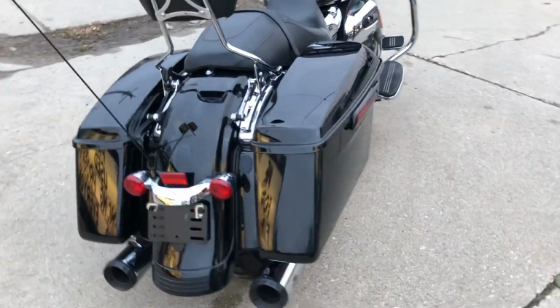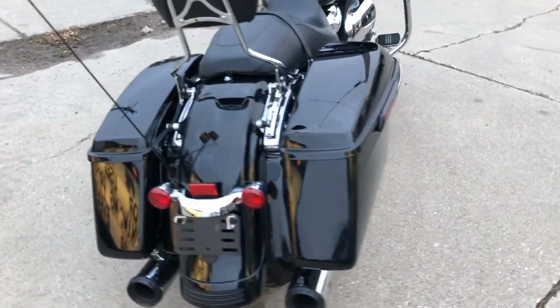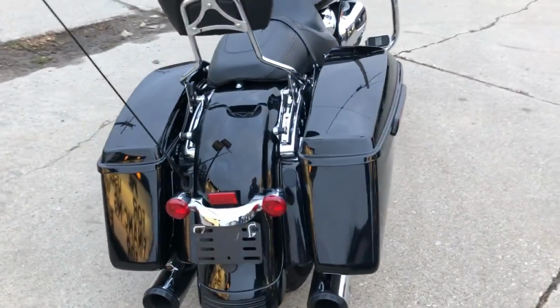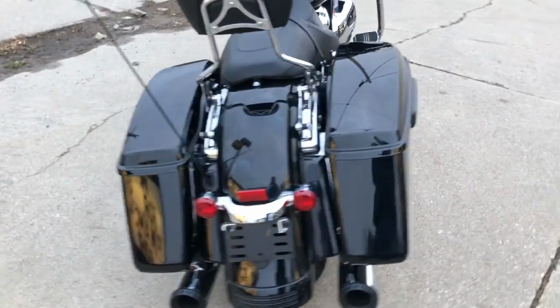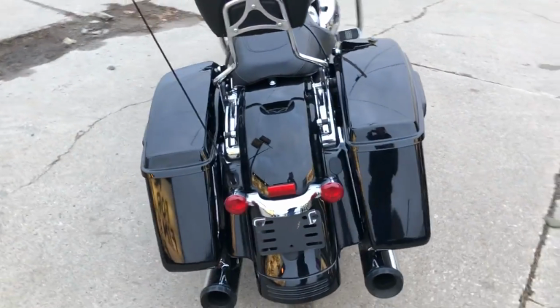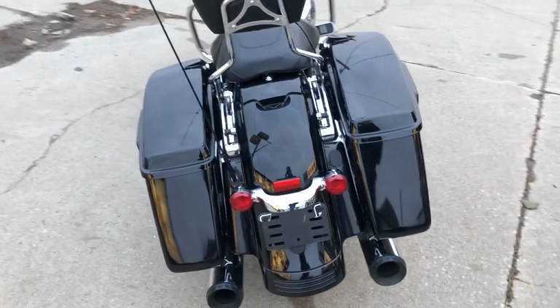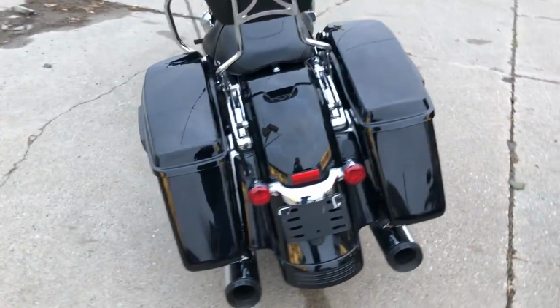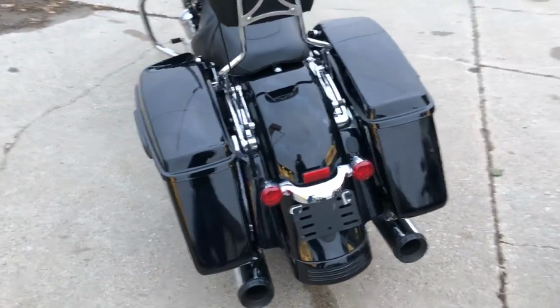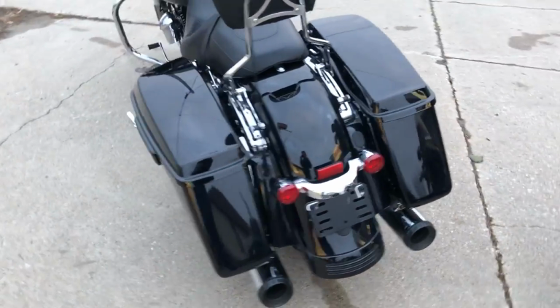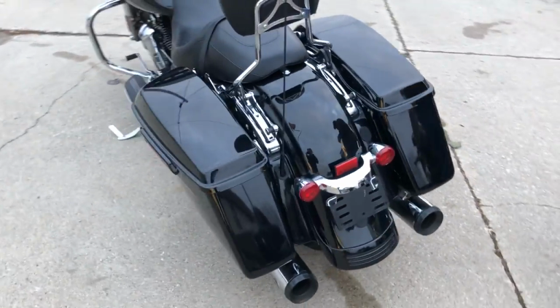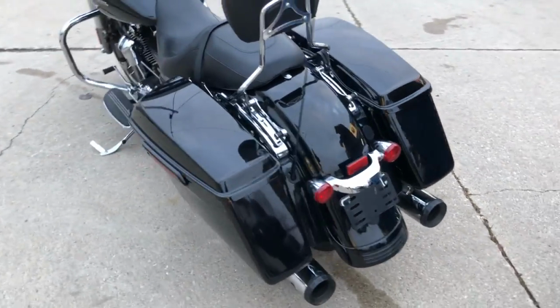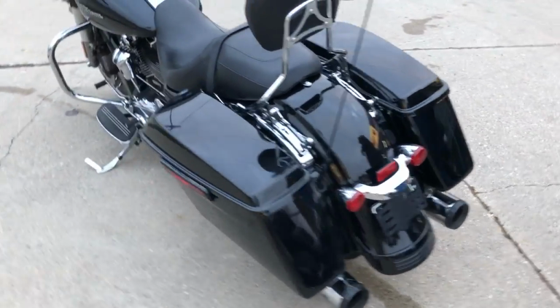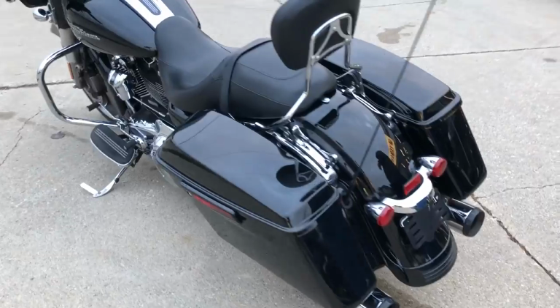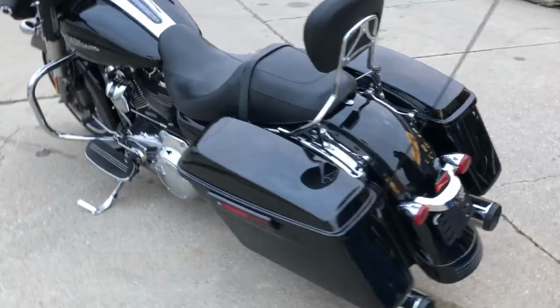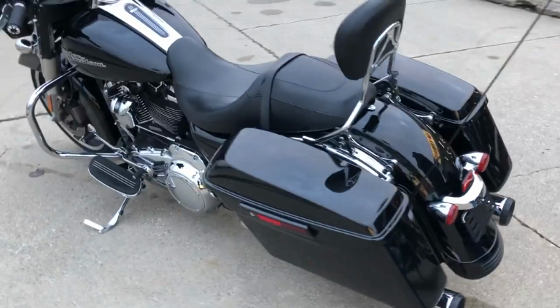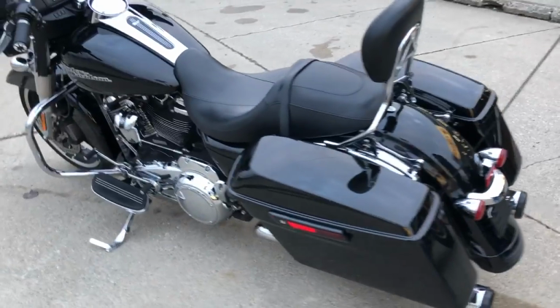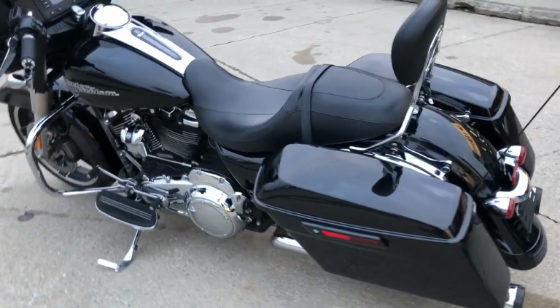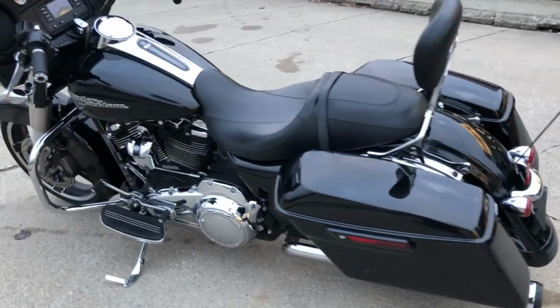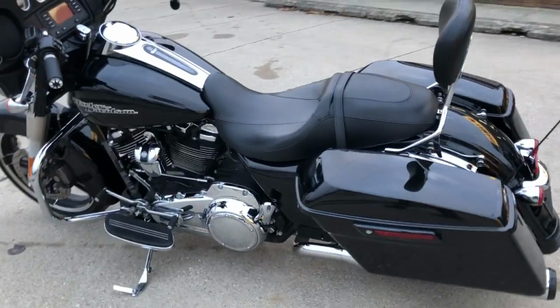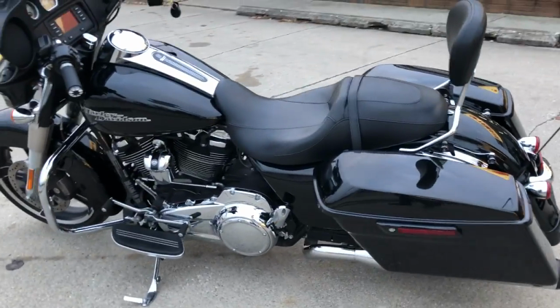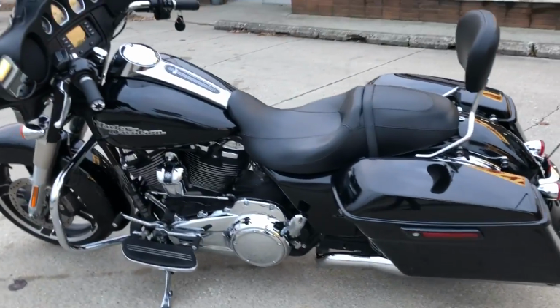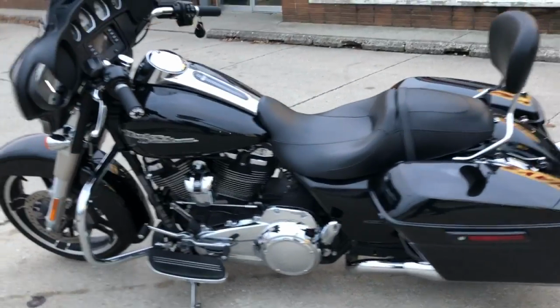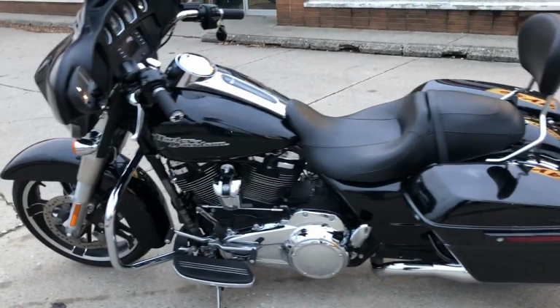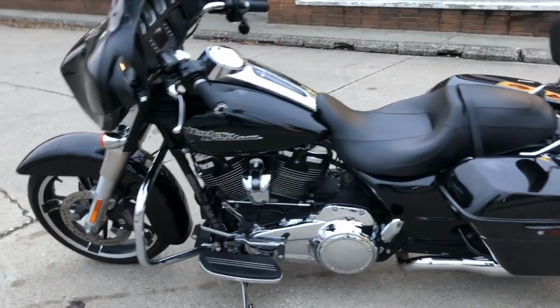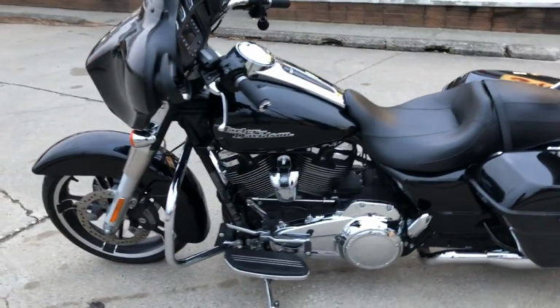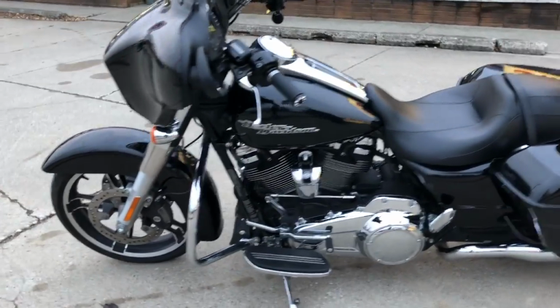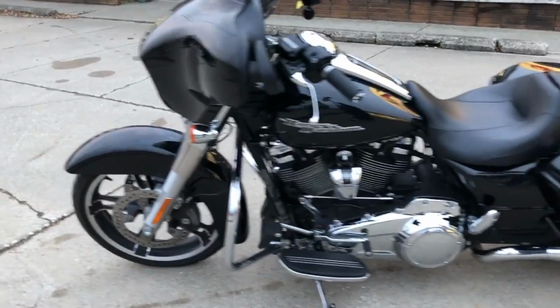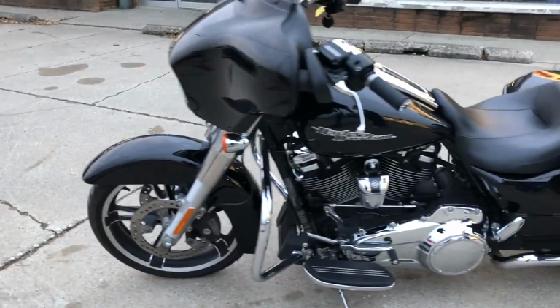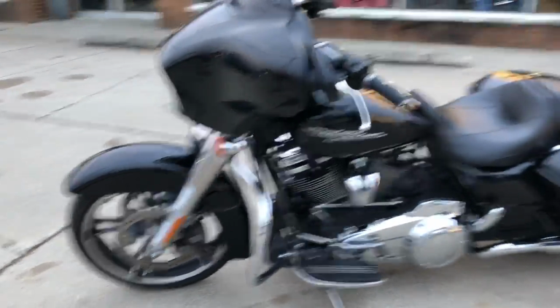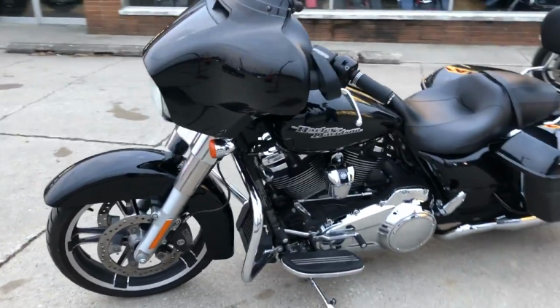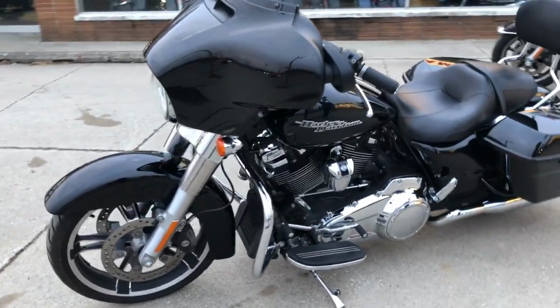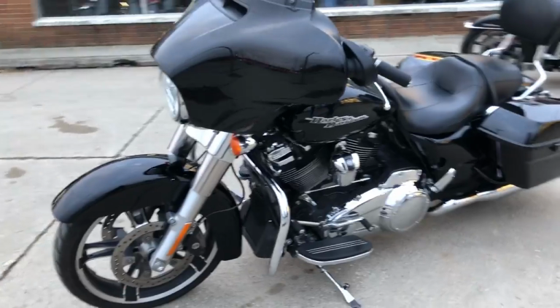Everything works. We got an S&S exhaust. This thing's just been serviced at the dealership. Auto fuel's been changed. It's got a warranty available. No dents, no dings, no scratches on this one.